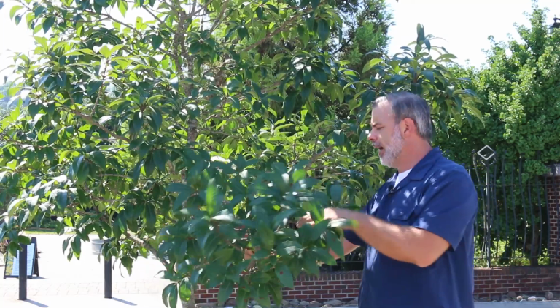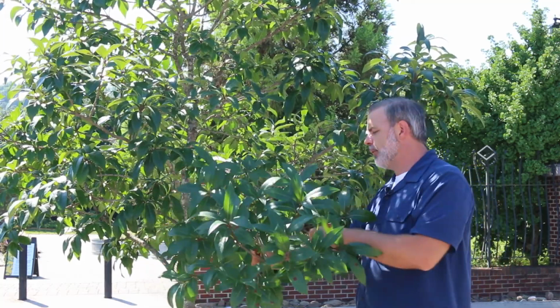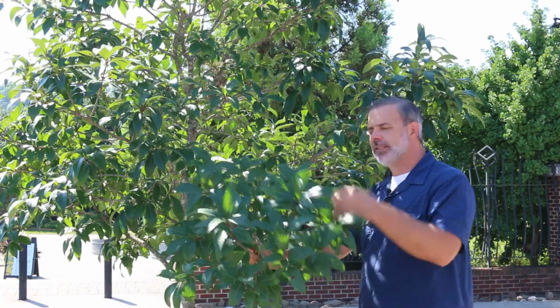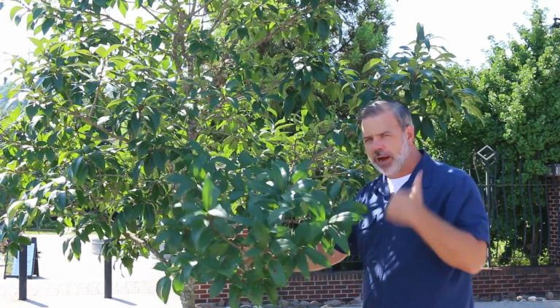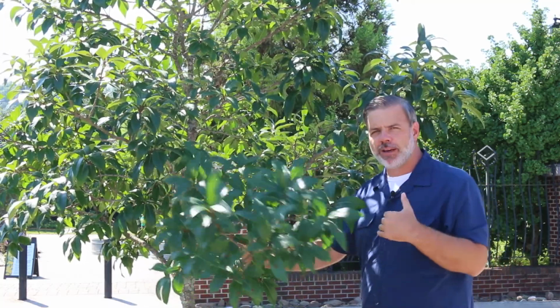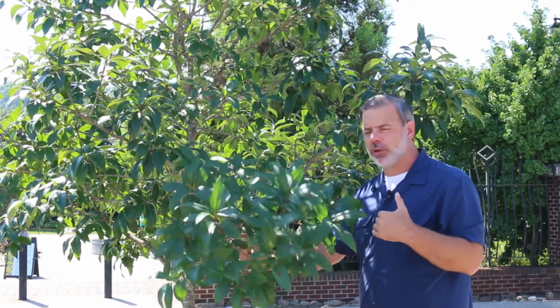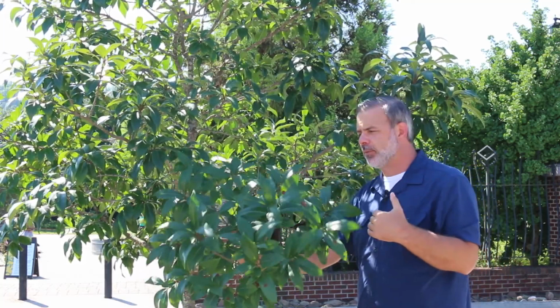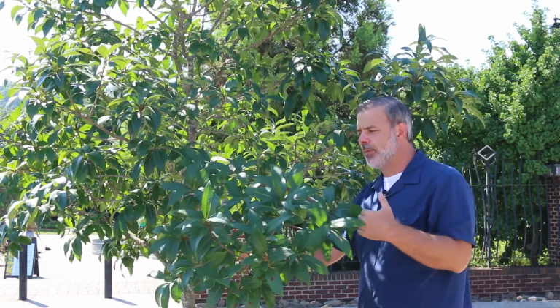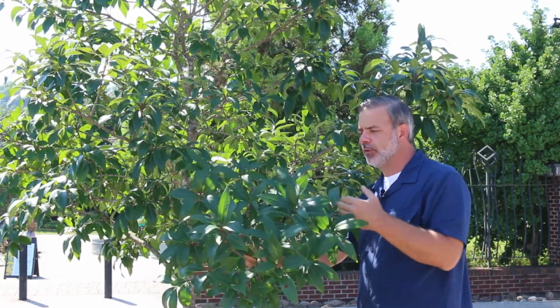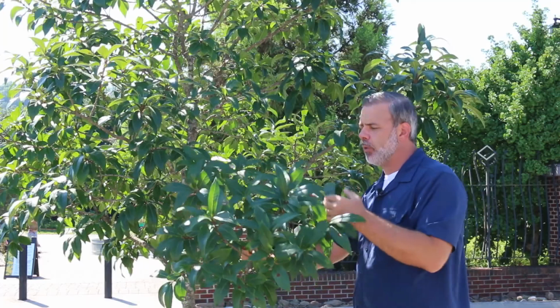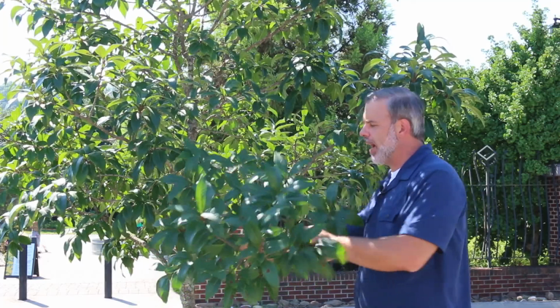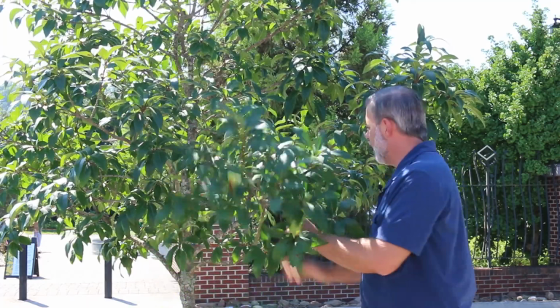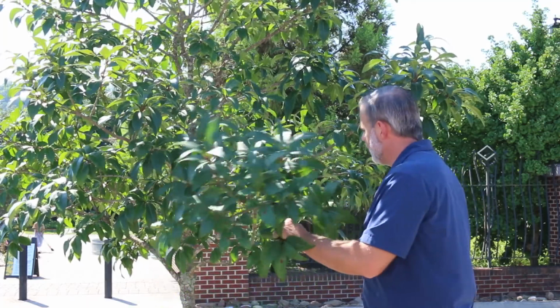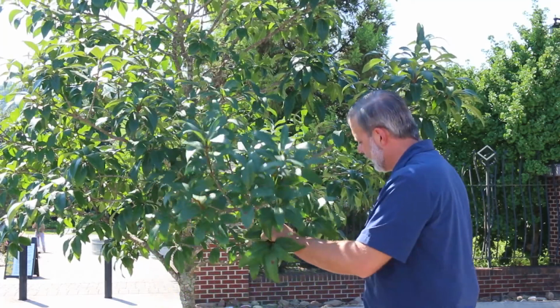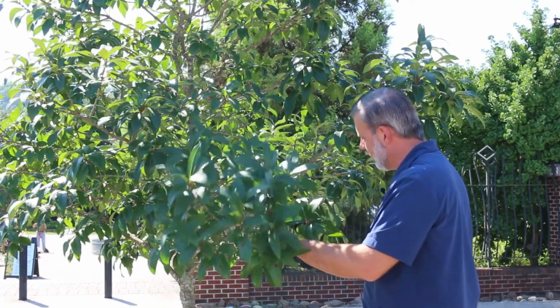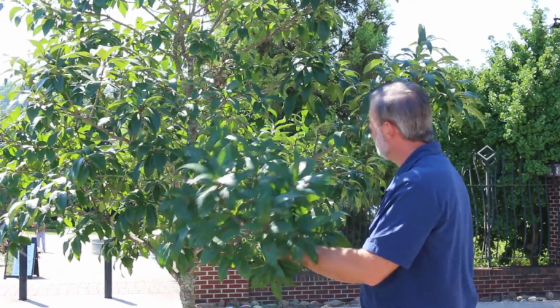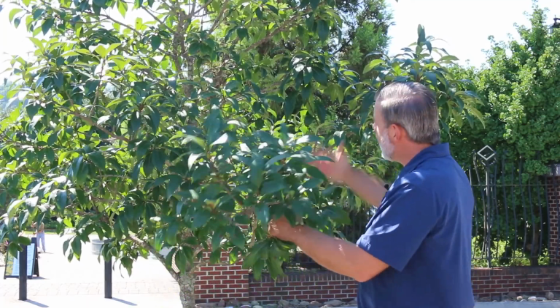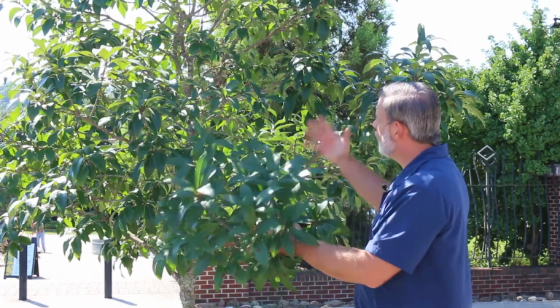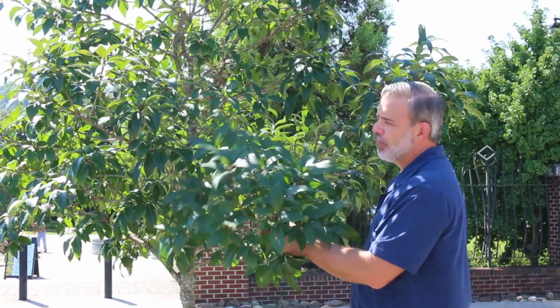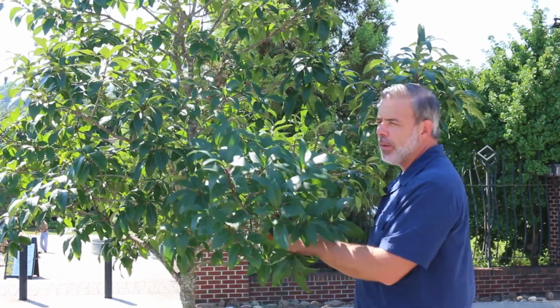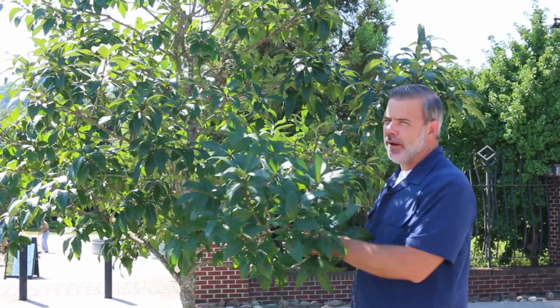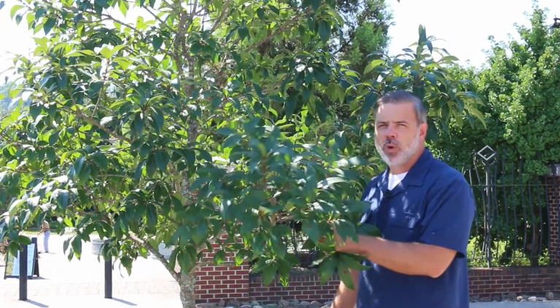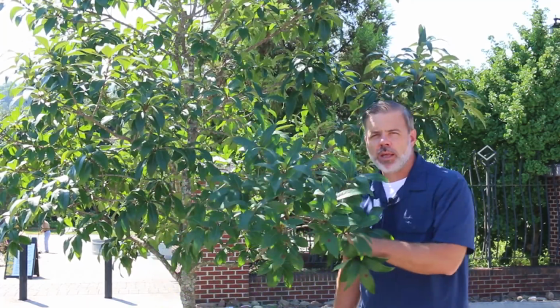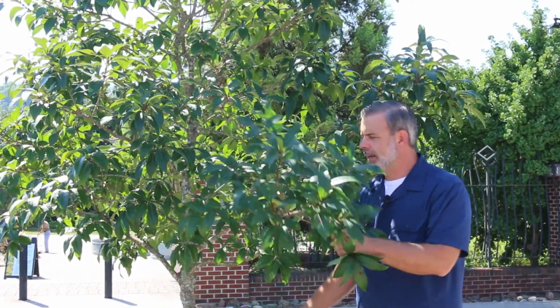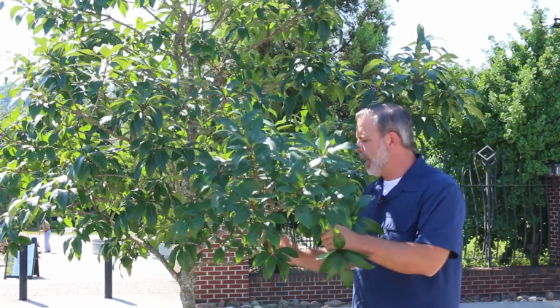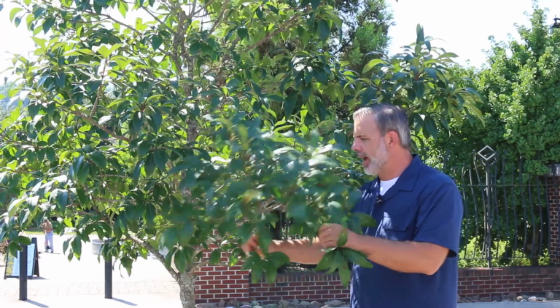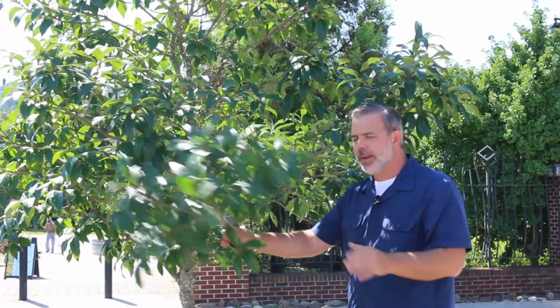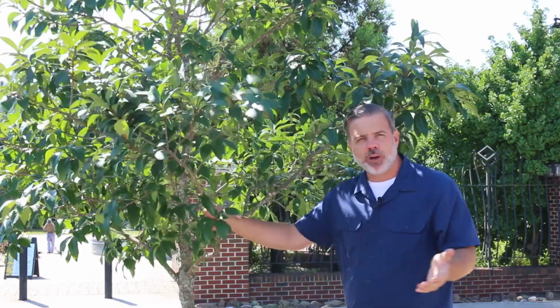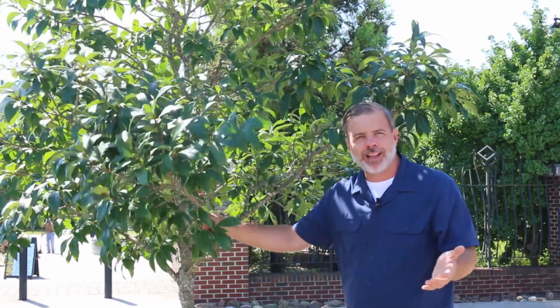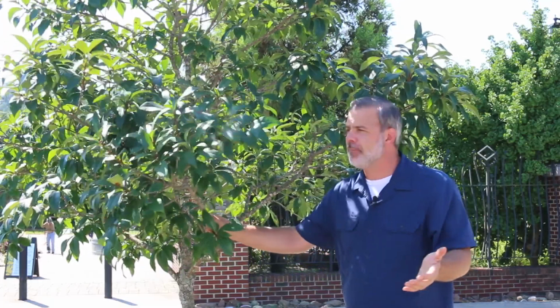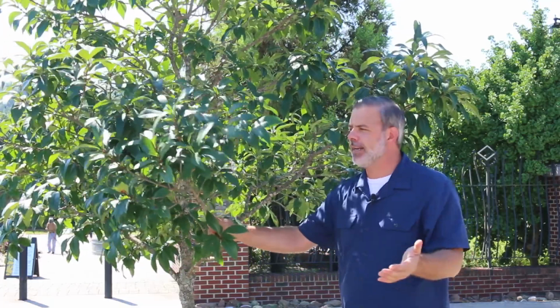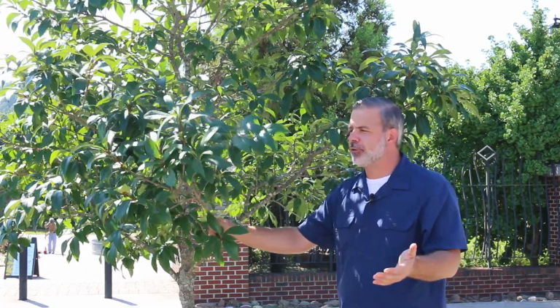You find this south of us in the Great Smoky Mountains of where we're at in Tennessee. But it's performing very well here as a parking lot median tree.